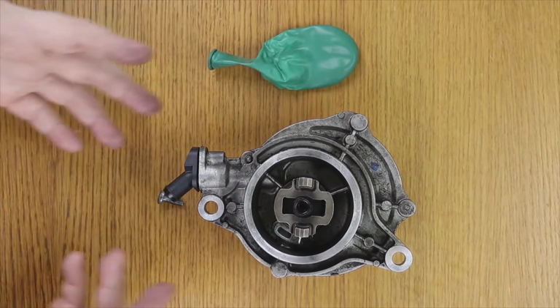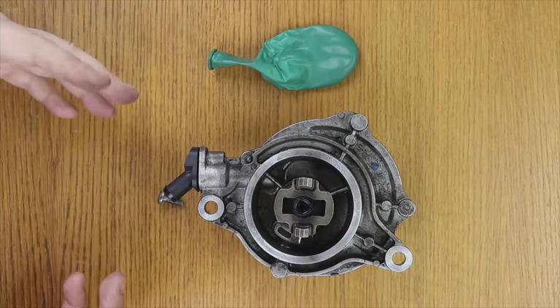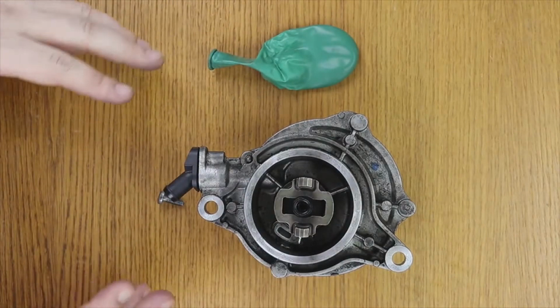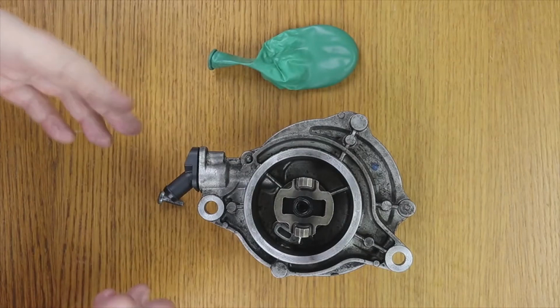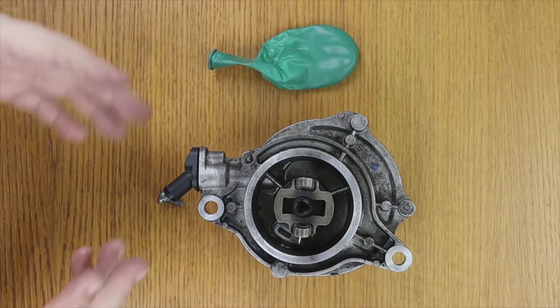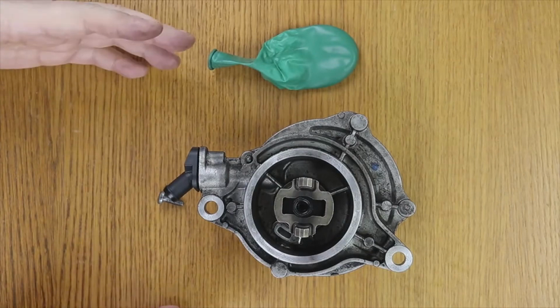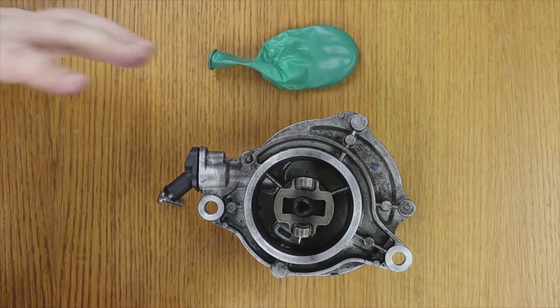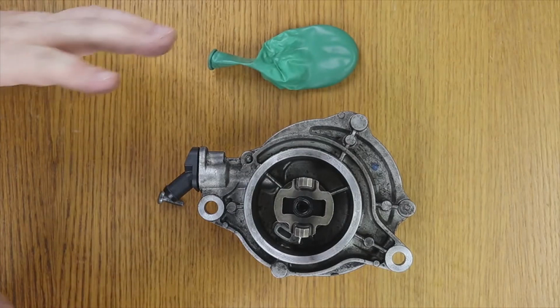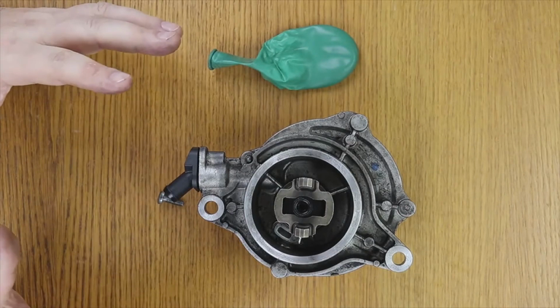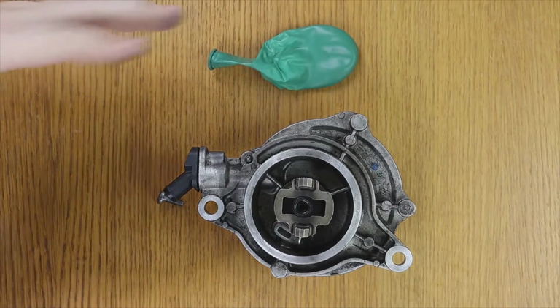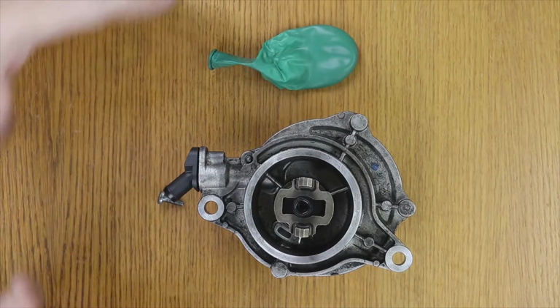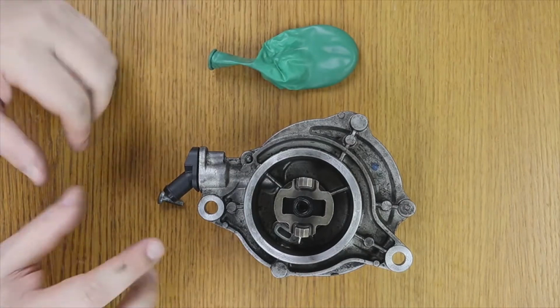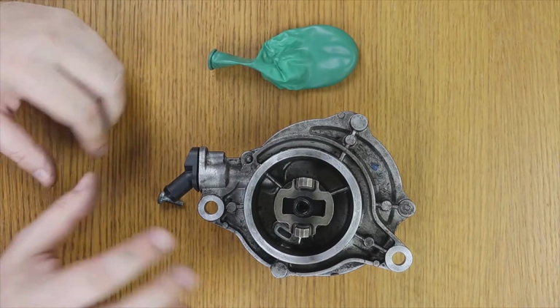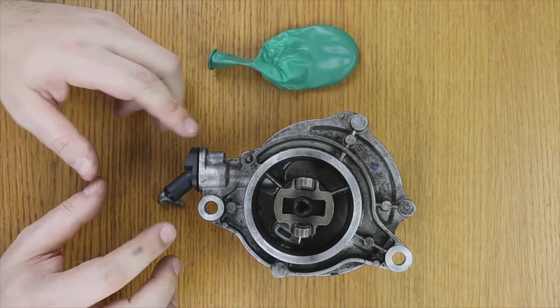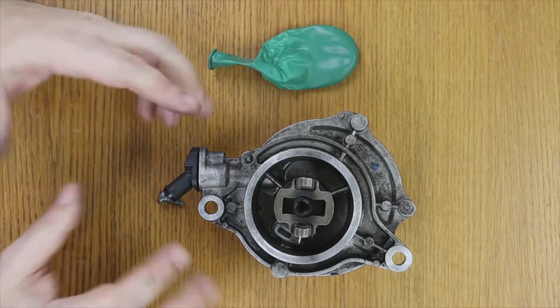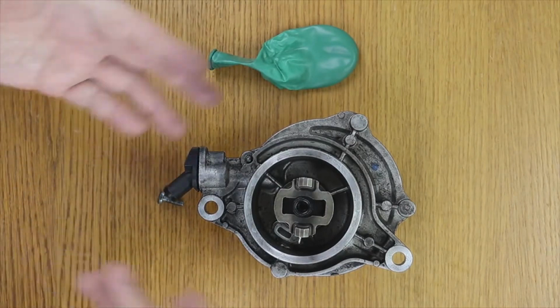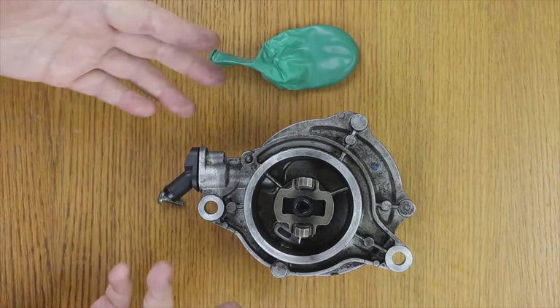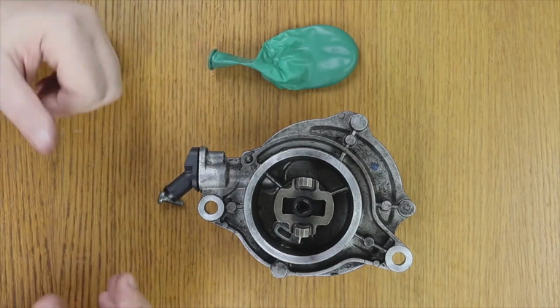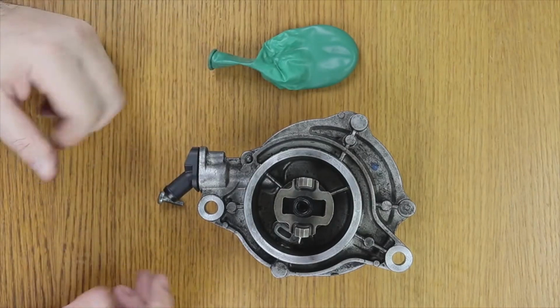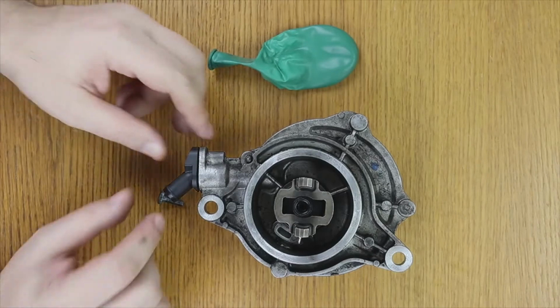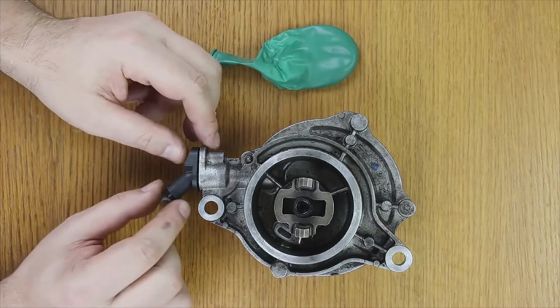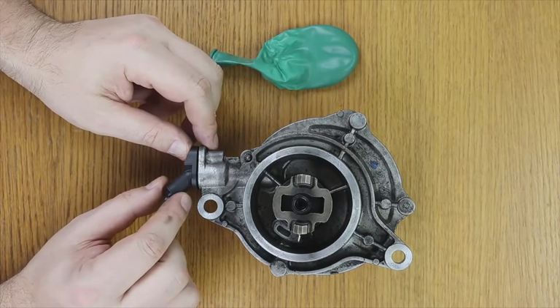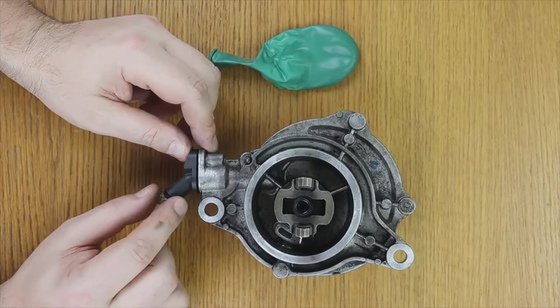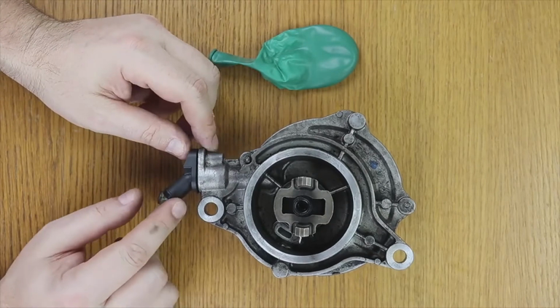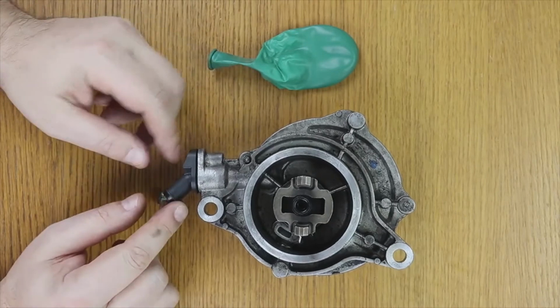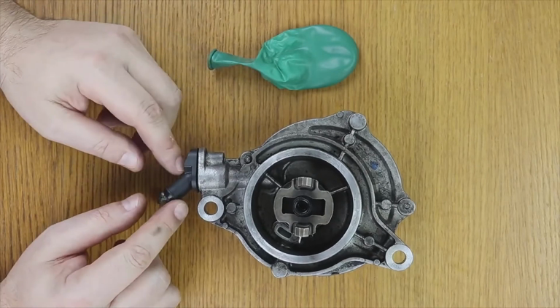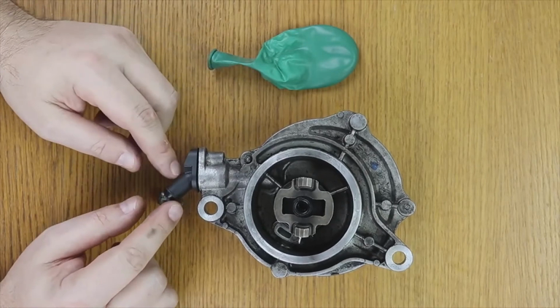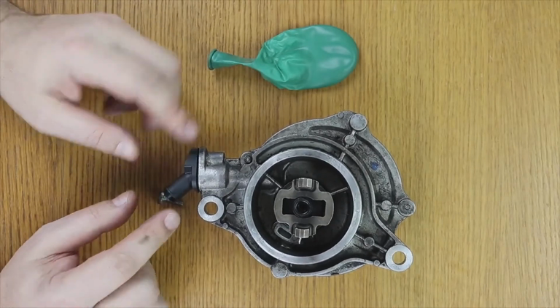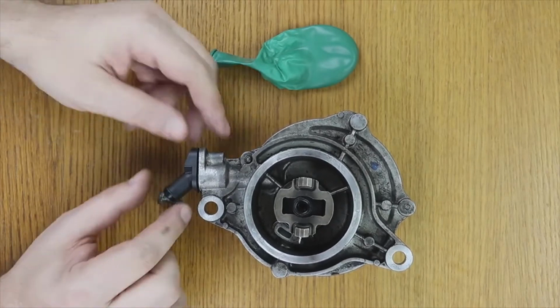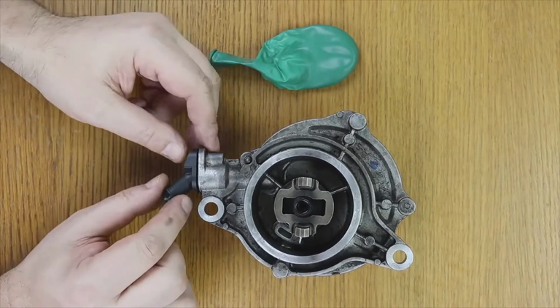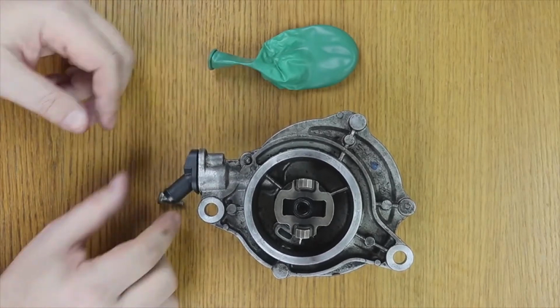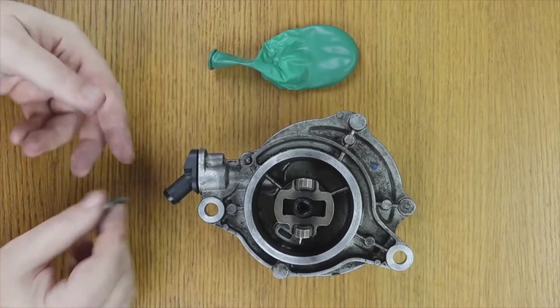No, because vacuum pumps have a check valve. They have a check valve. Here, for example, it has a torx type screw that fixes it — I have already loosened it.